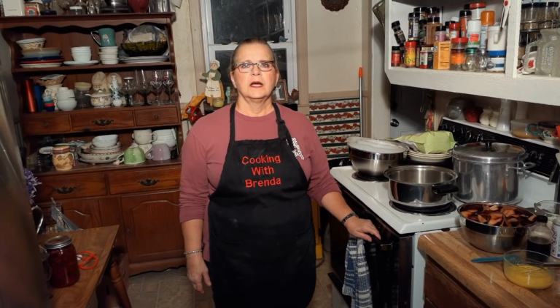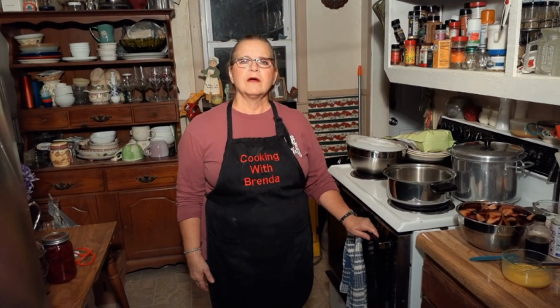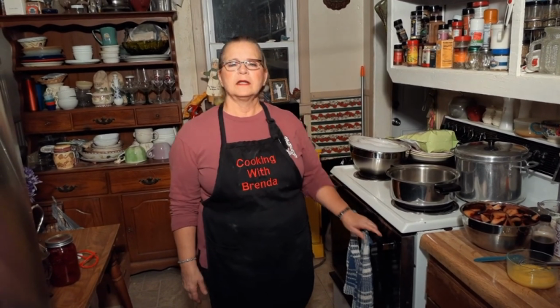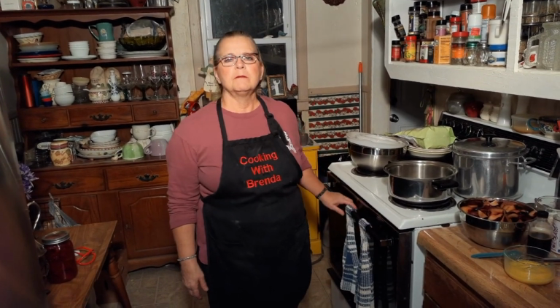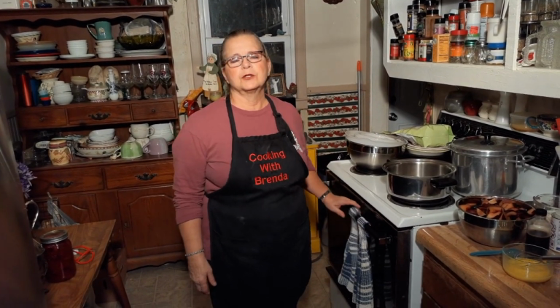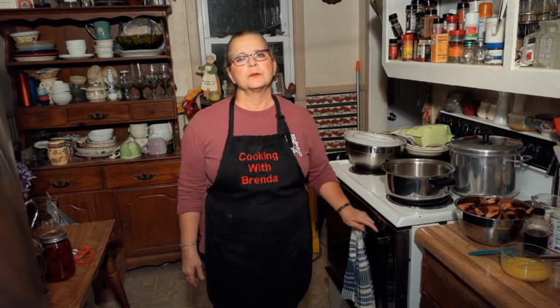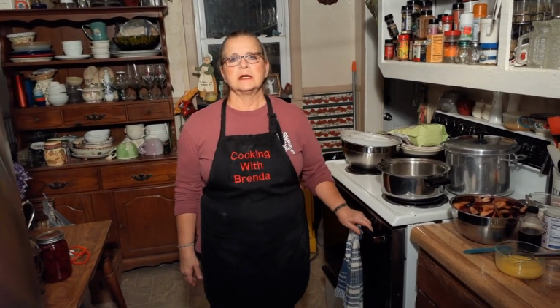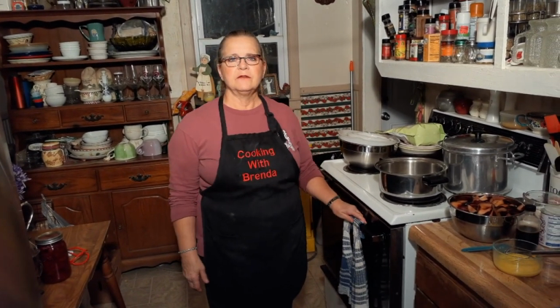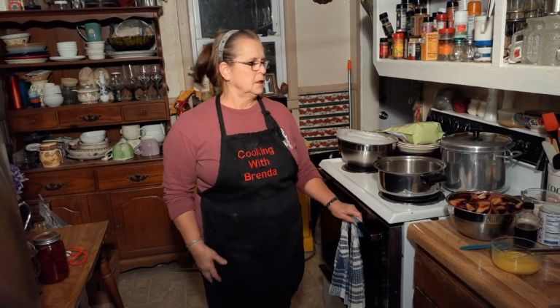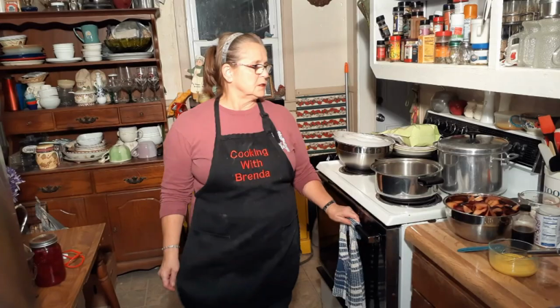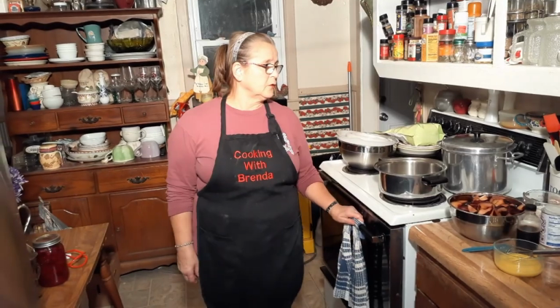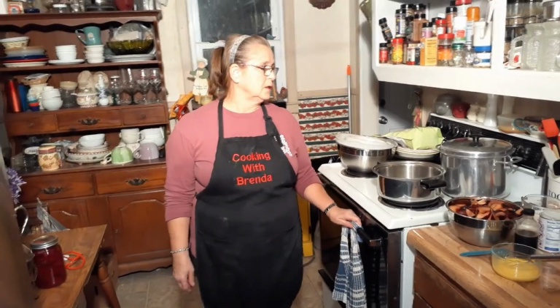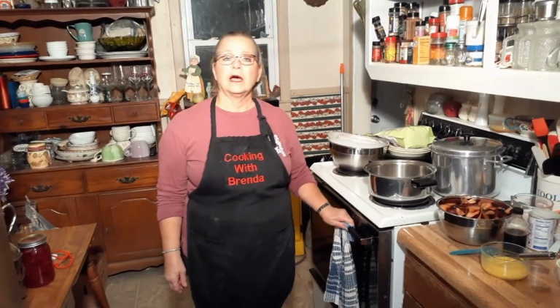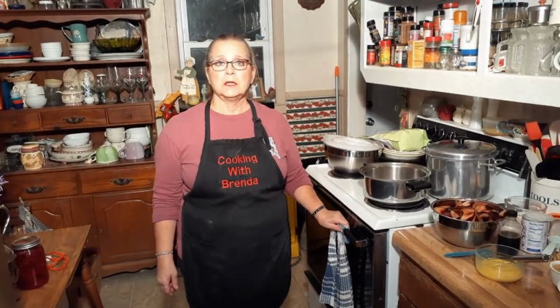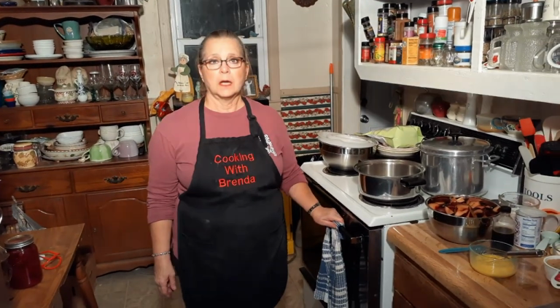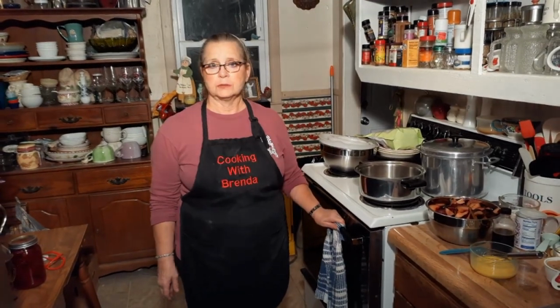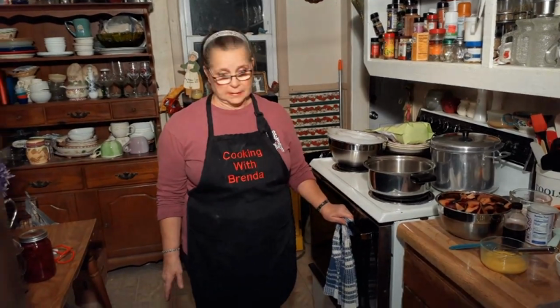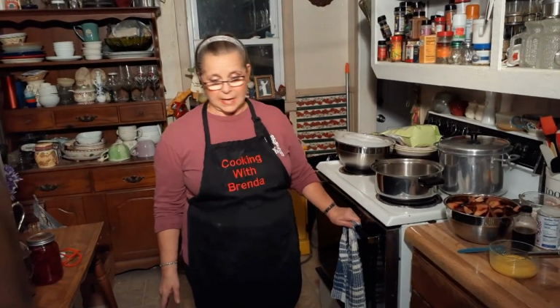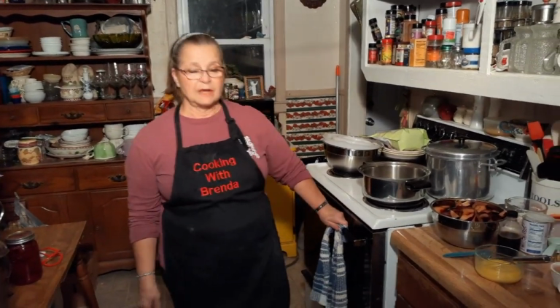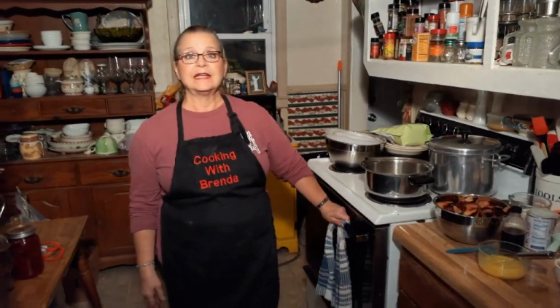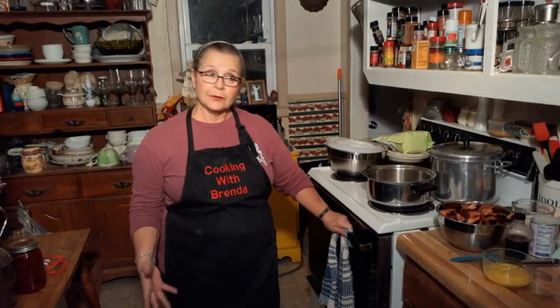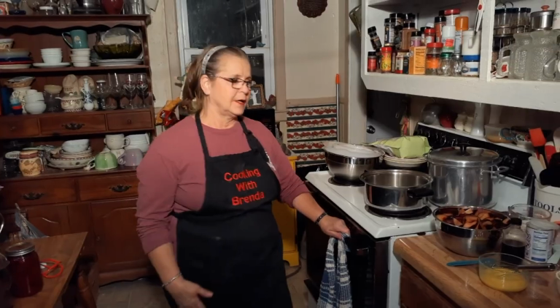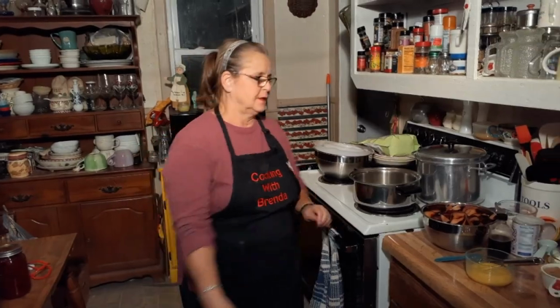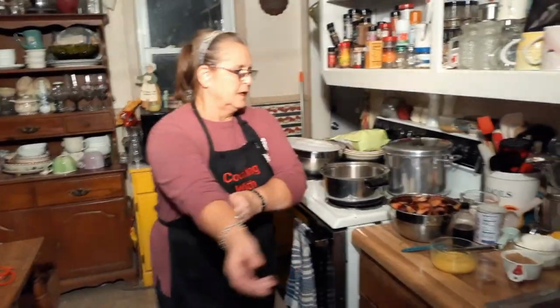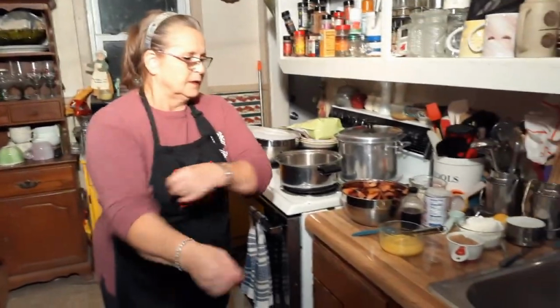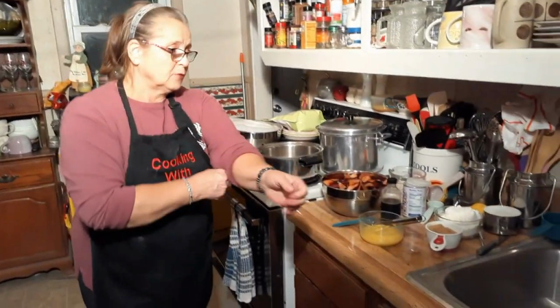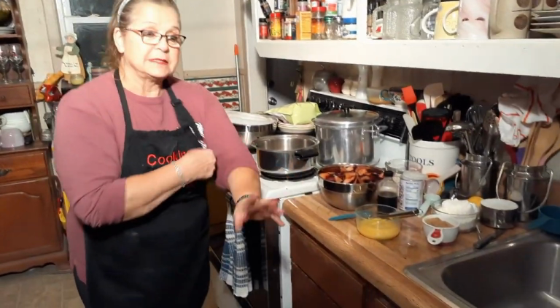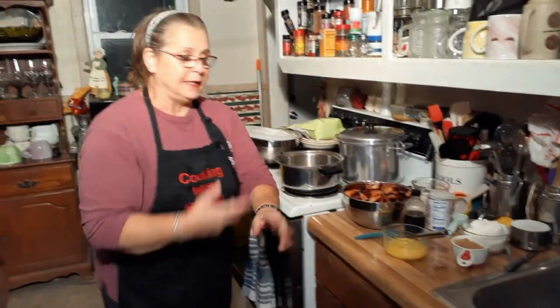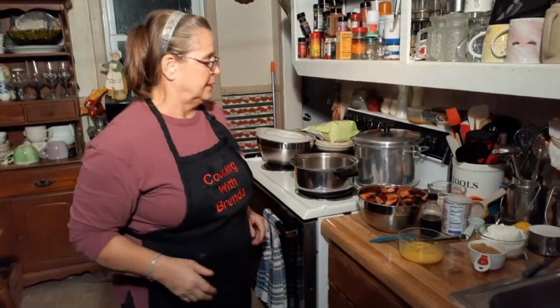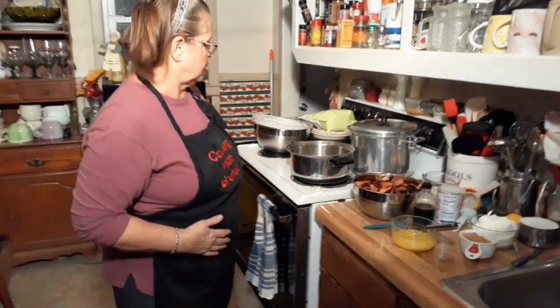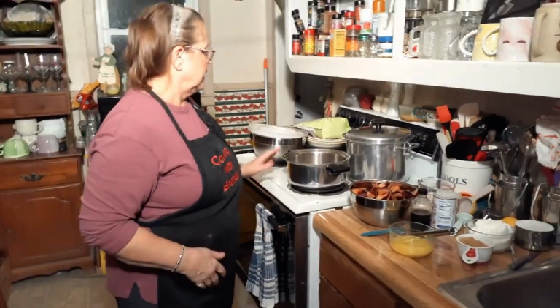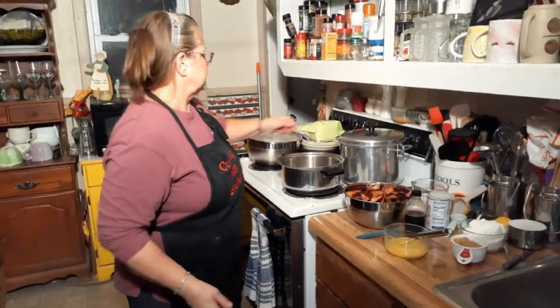Hello everybody, welcome back to Cooking with Brenda and David. Tonight we're going to try plum cobbler. It's been a long time since I've had any, but we're gonna try it. It's been a long time since I made it. Anyway, let's go.